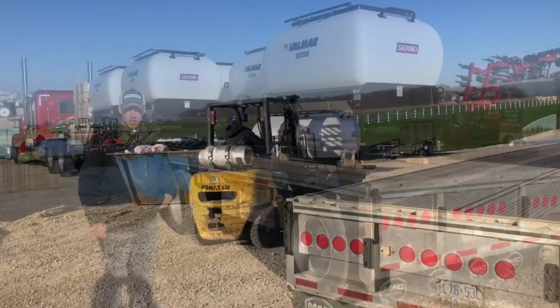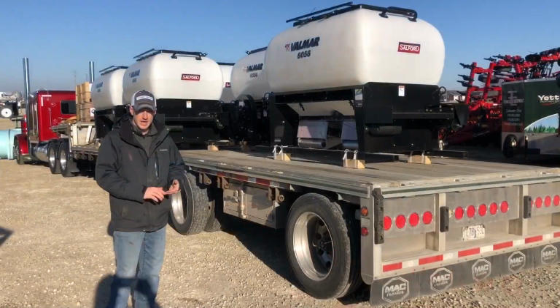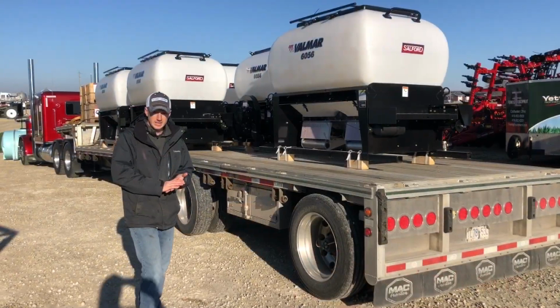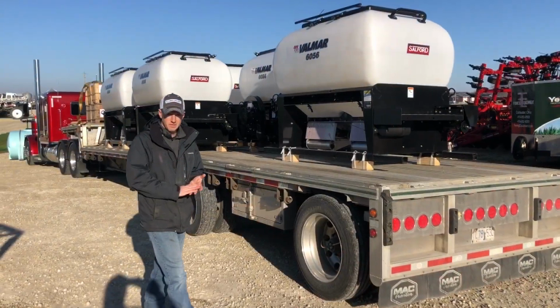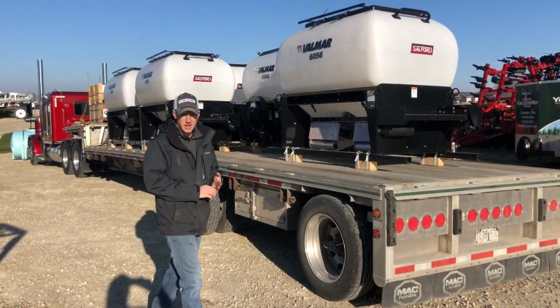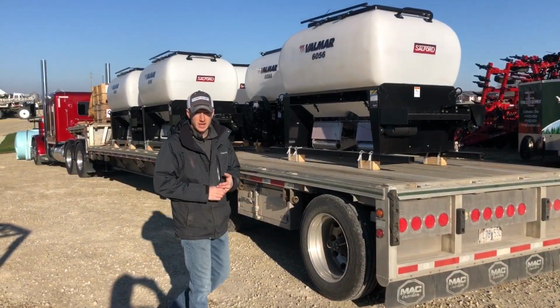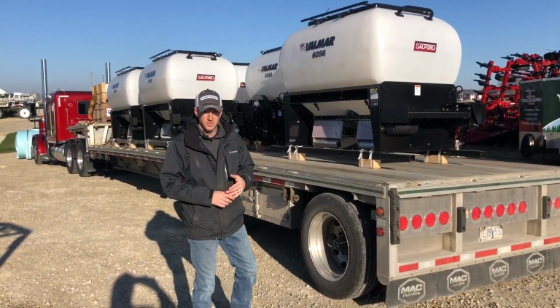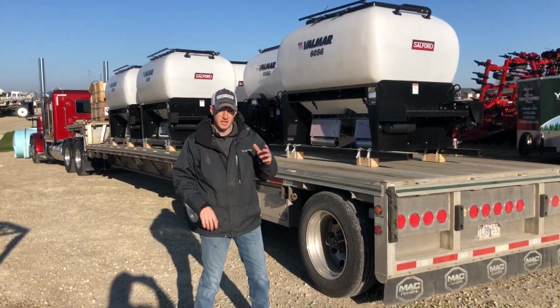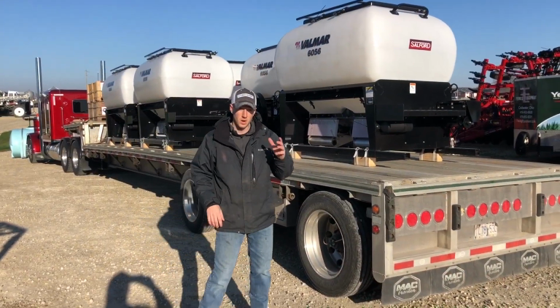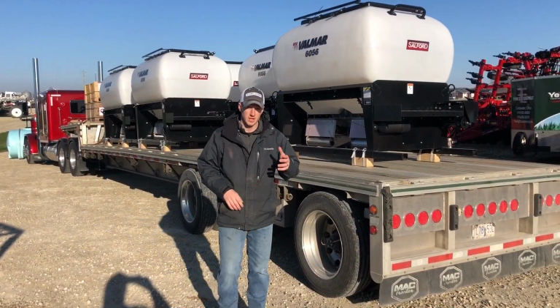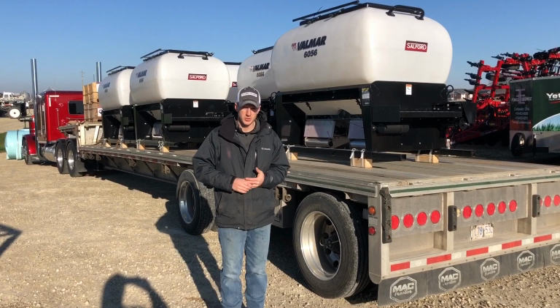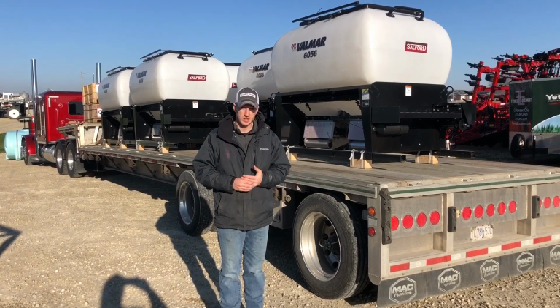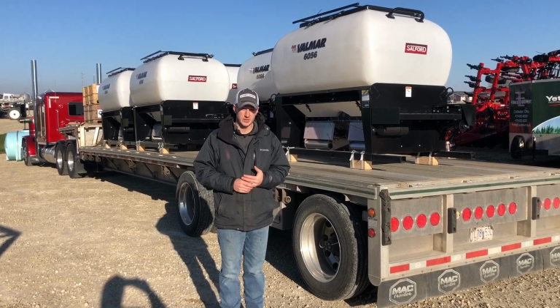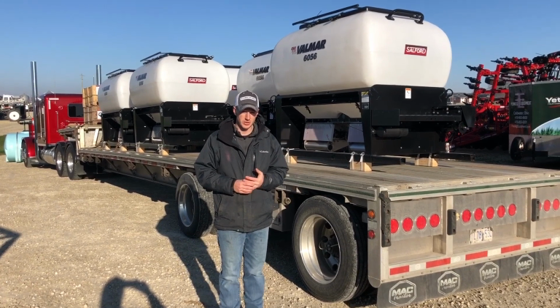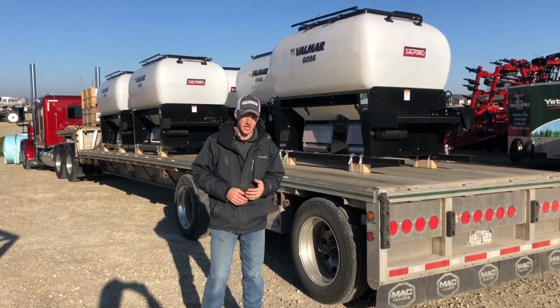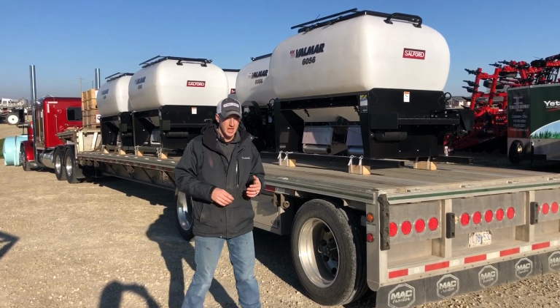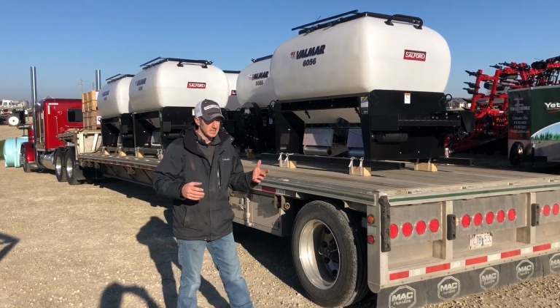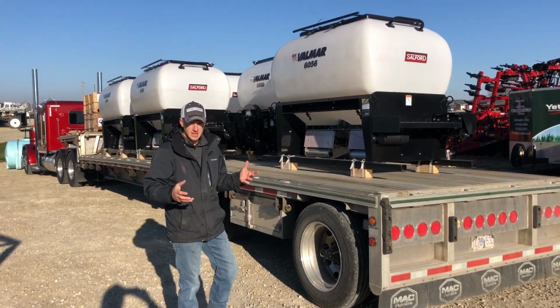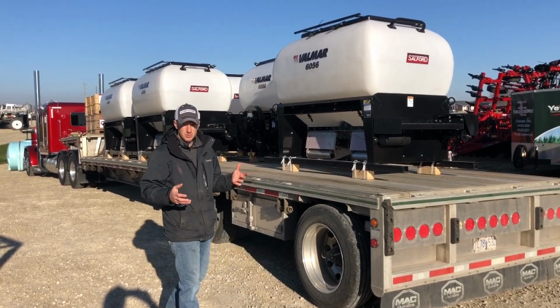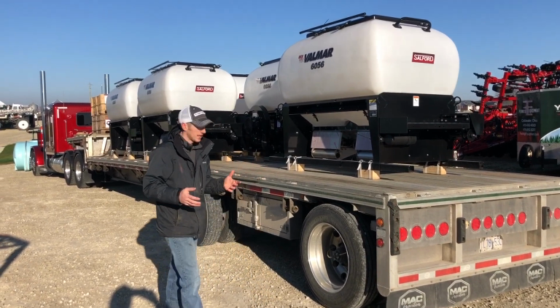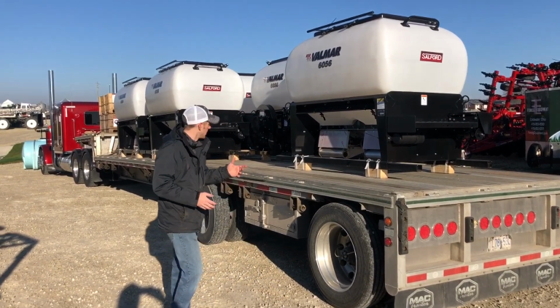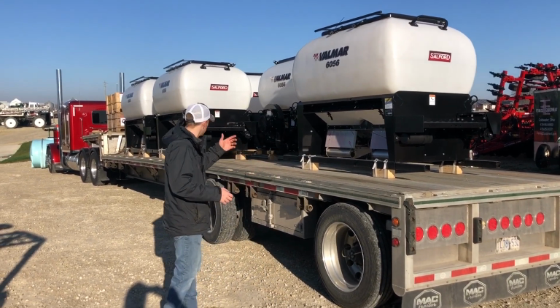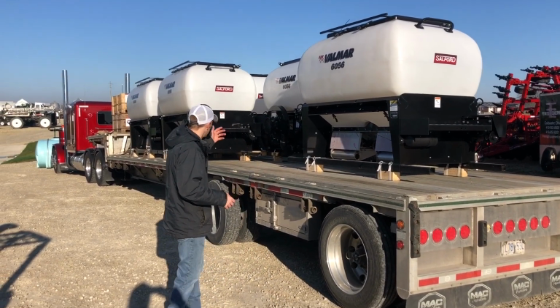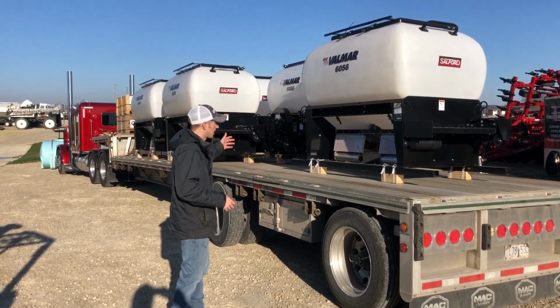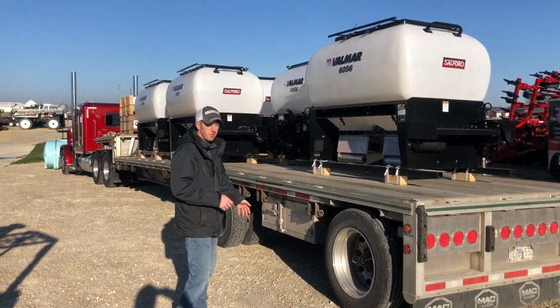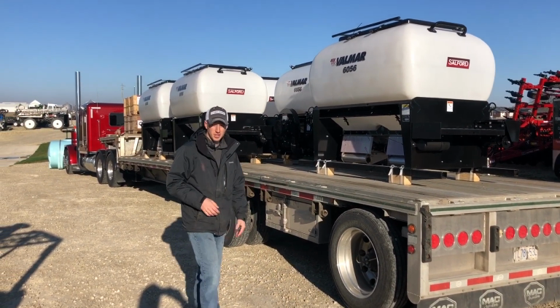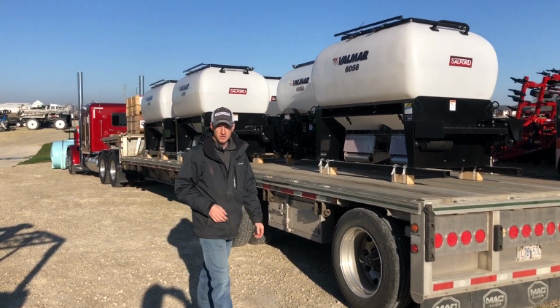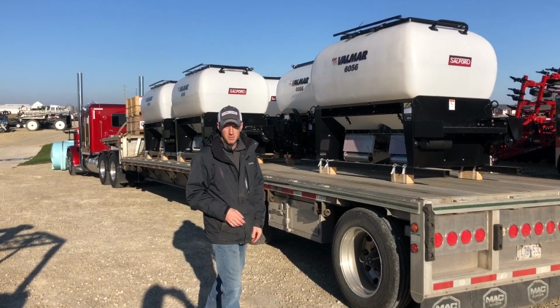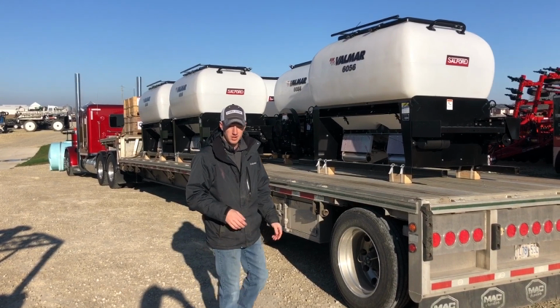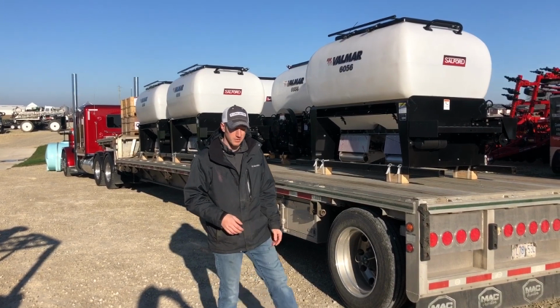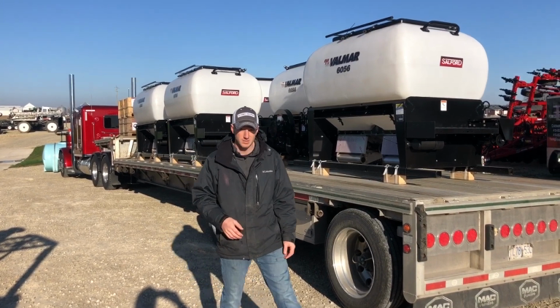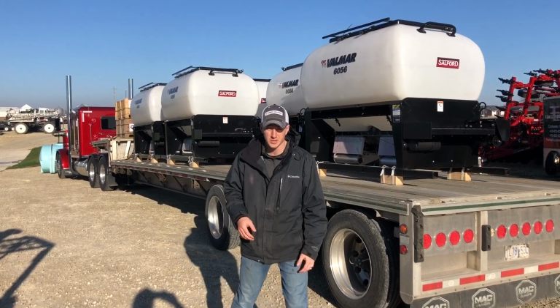Hey guys, Adam Fennig here with Fennig Equipment. You're tuned into the Talking Shed. Today's April 2nd and we just got a fresh load of Valmar cover crop seeders.